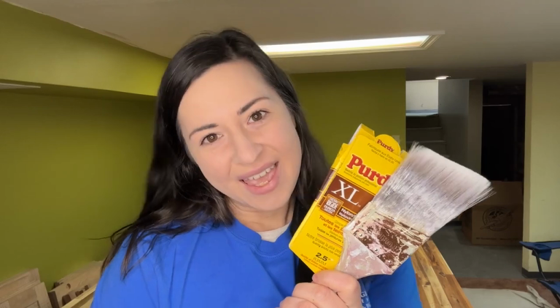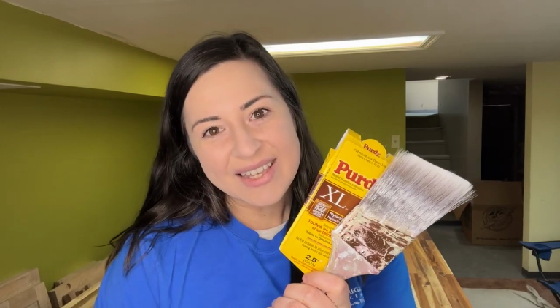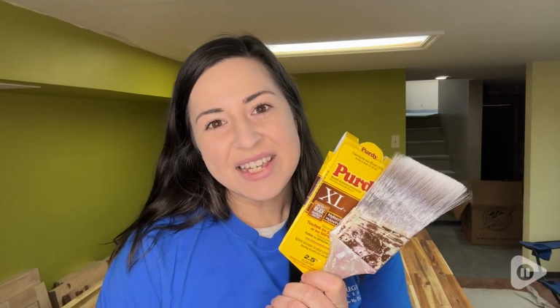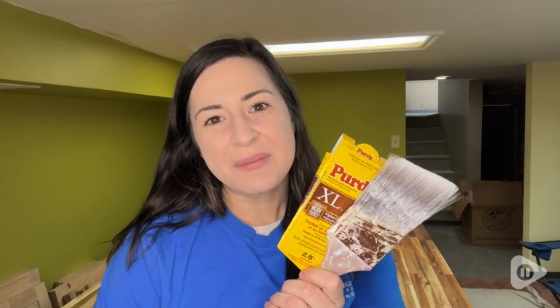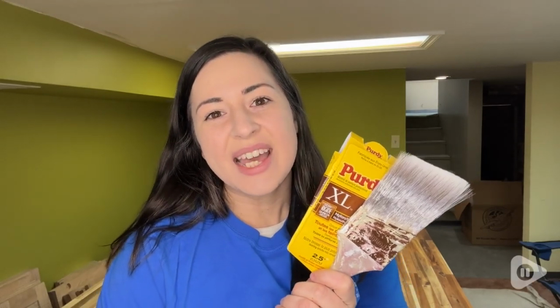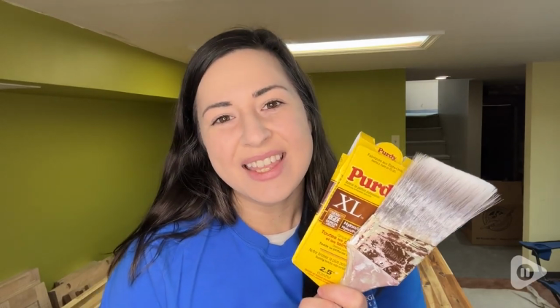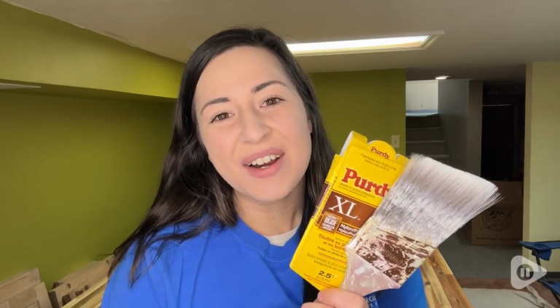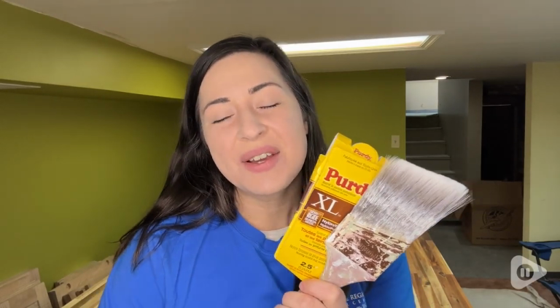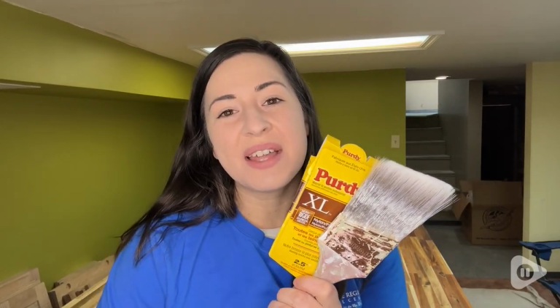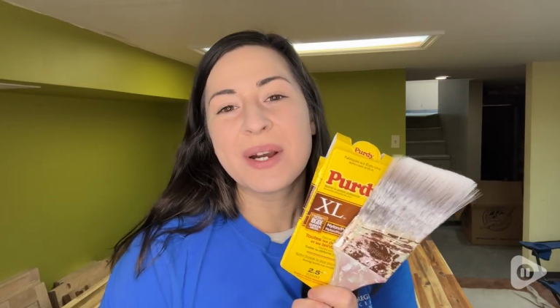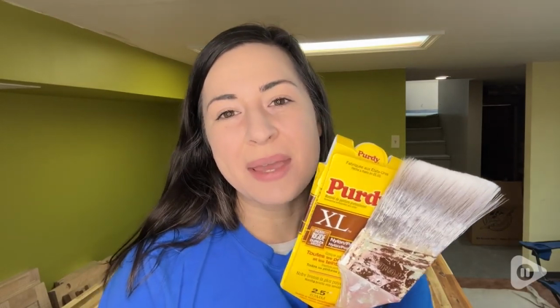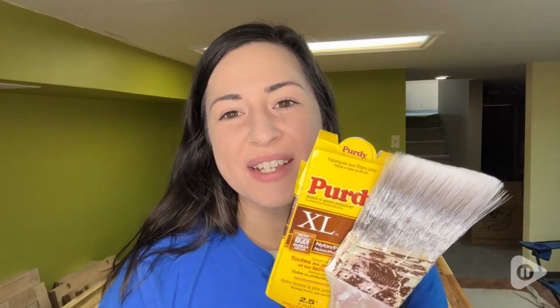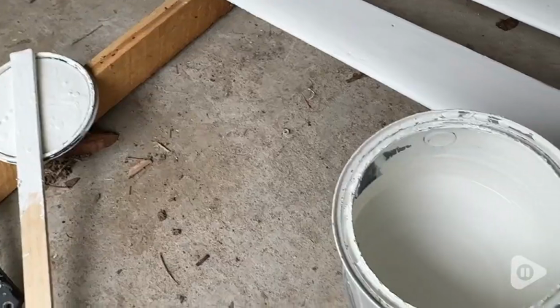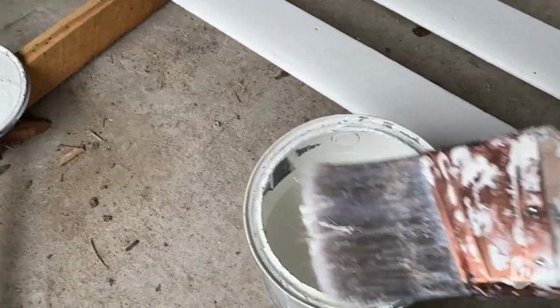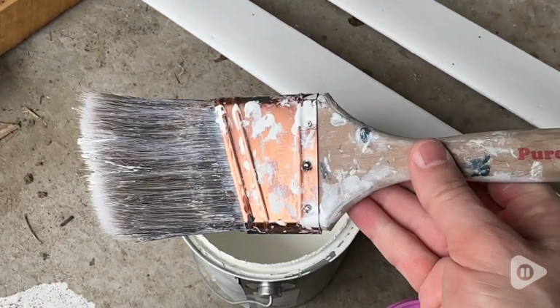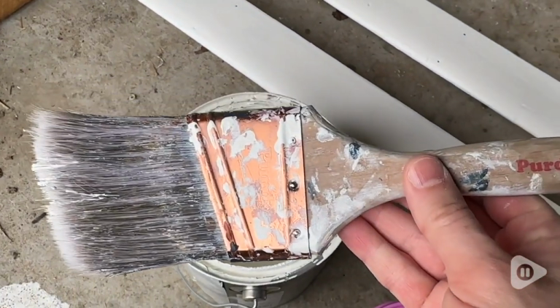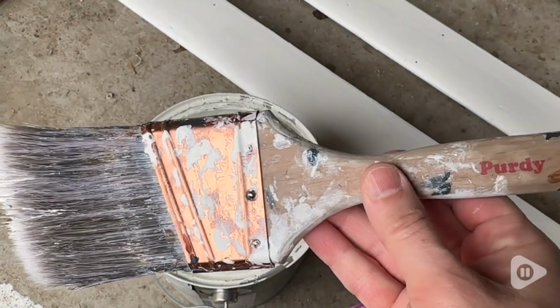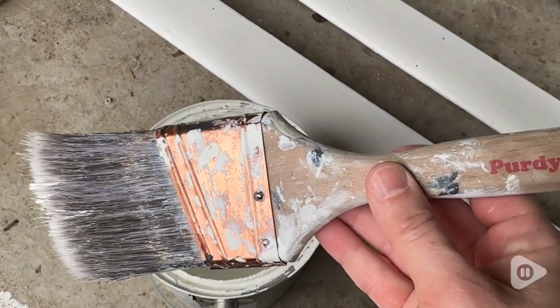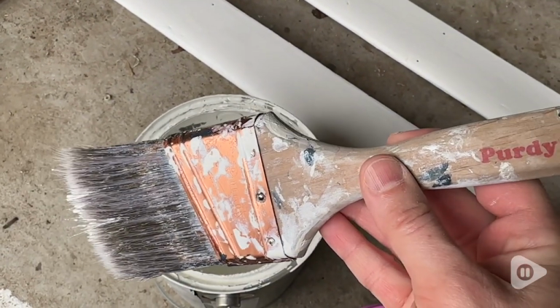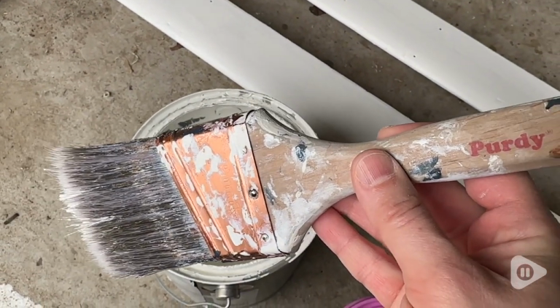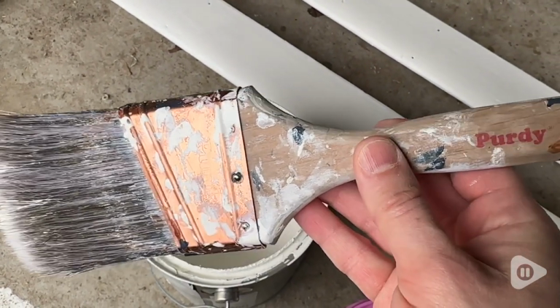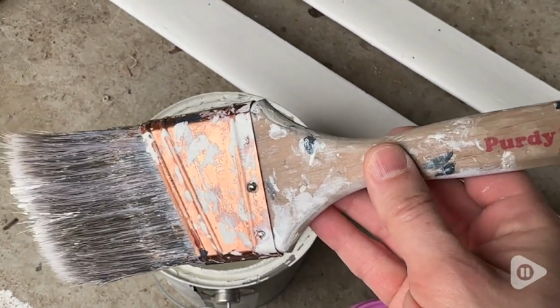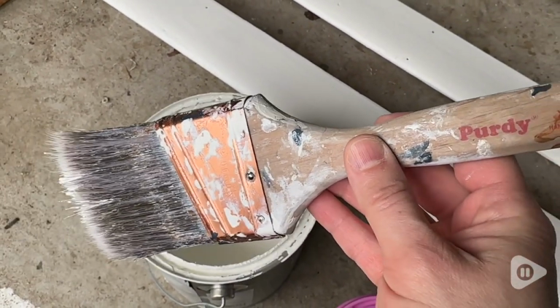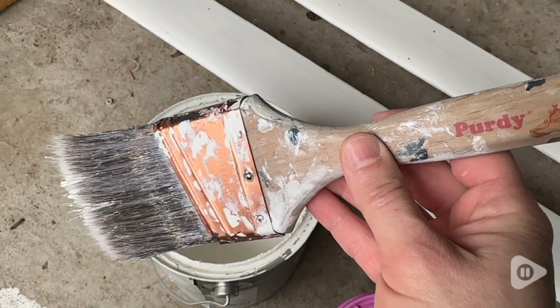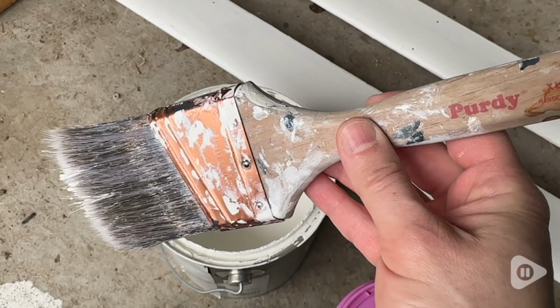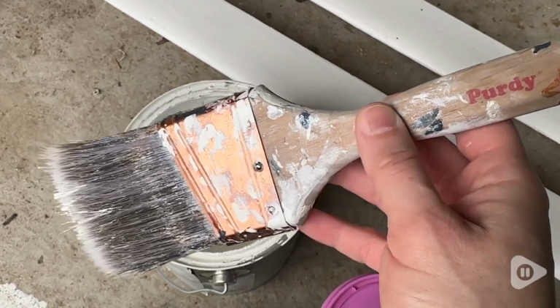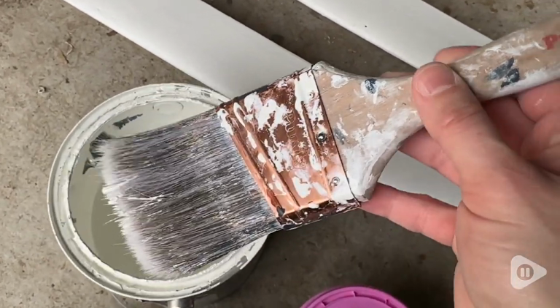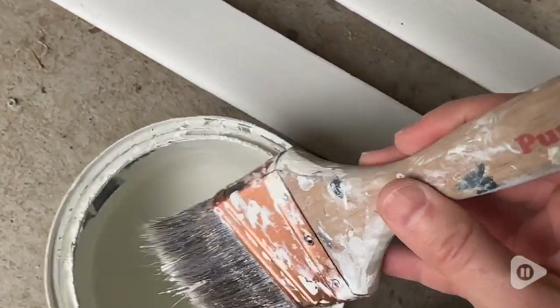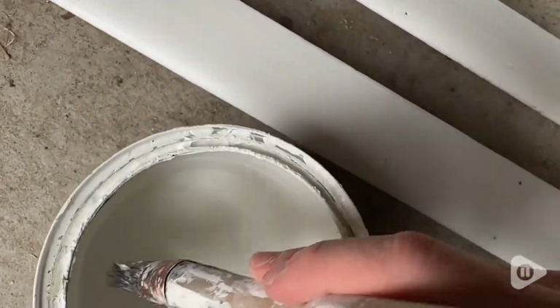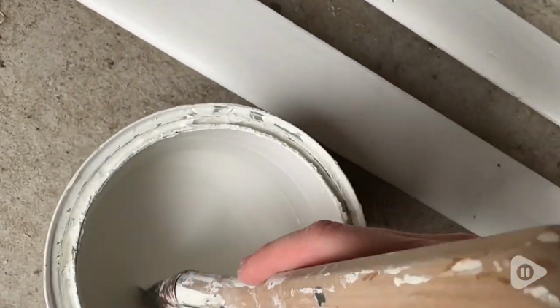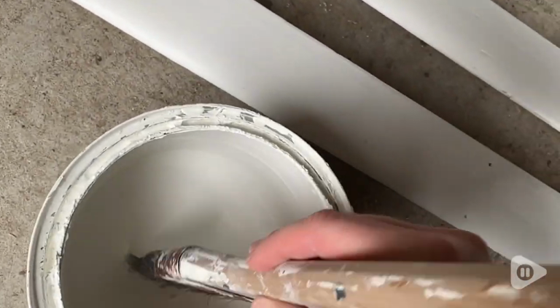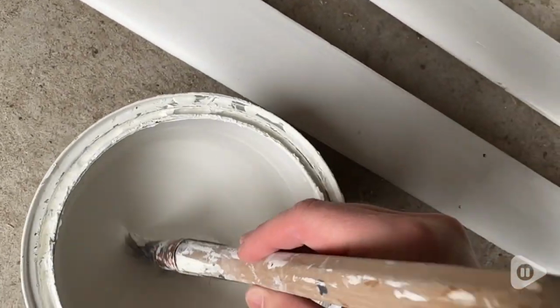Hey guys, it's Alicia with WTI and these are our very well-loved Purdy paintbrushes. These Purdy paintbrushes literally last forever. I've probably had this one over 15 years and you can see that it's been well-loved, but it keeps going strong.